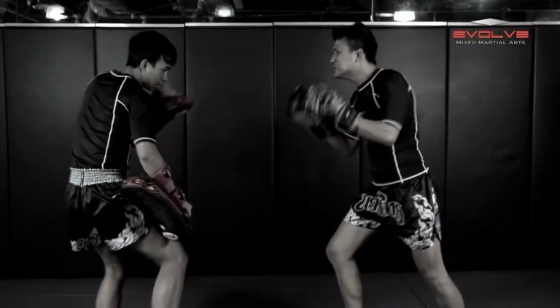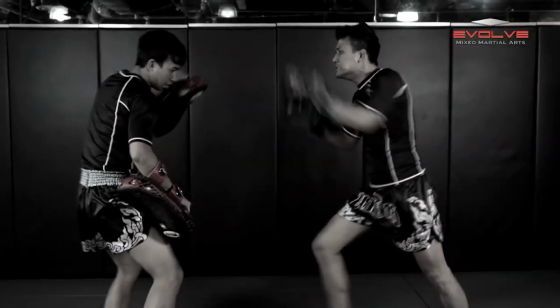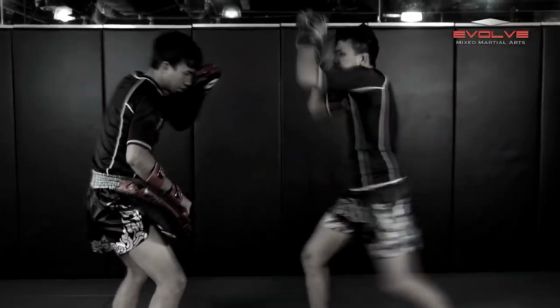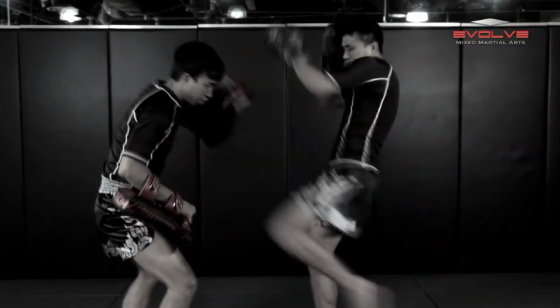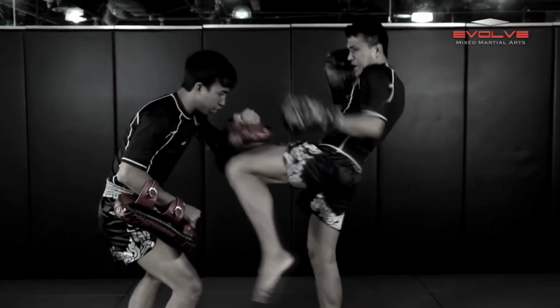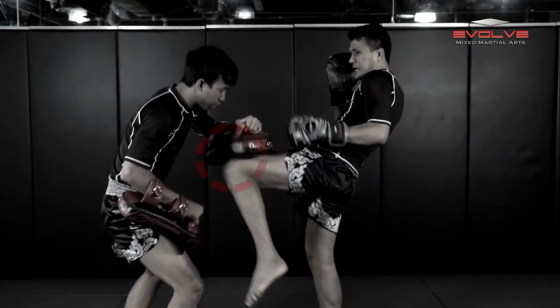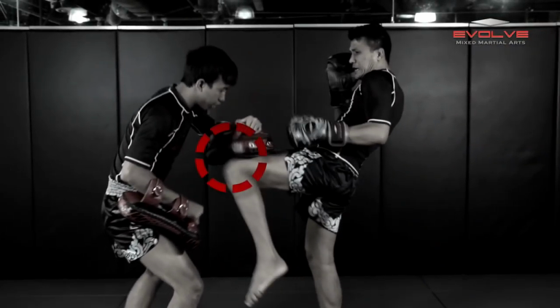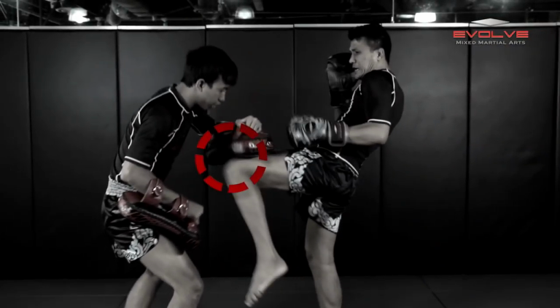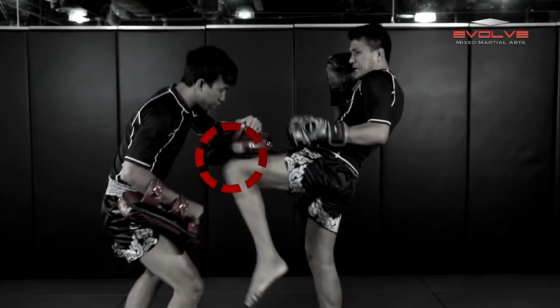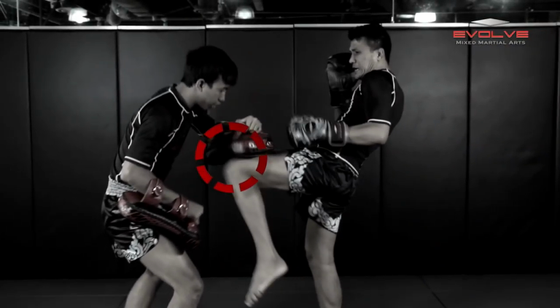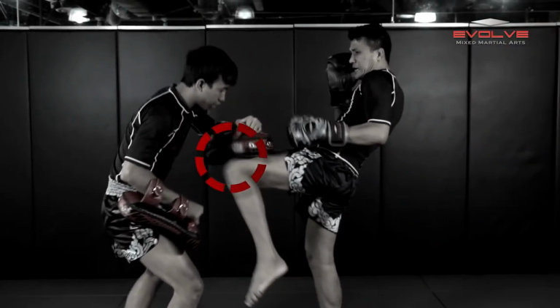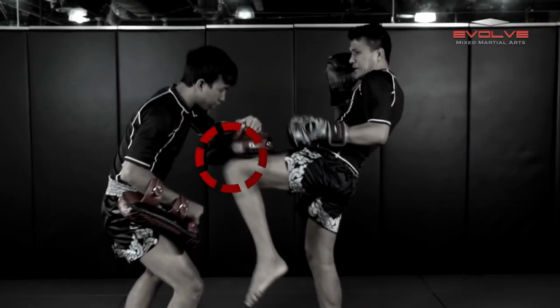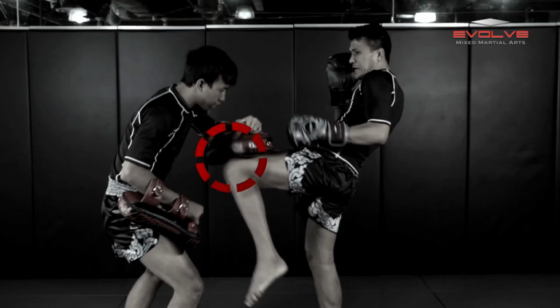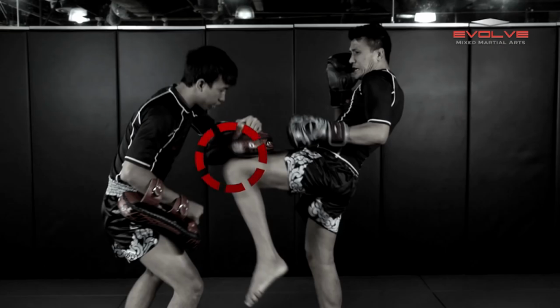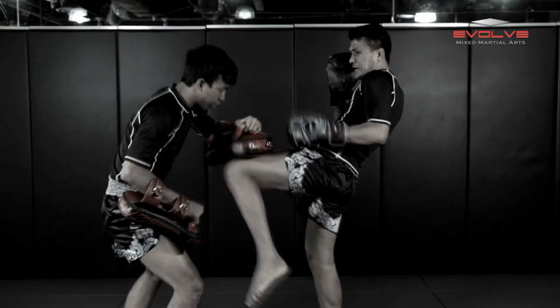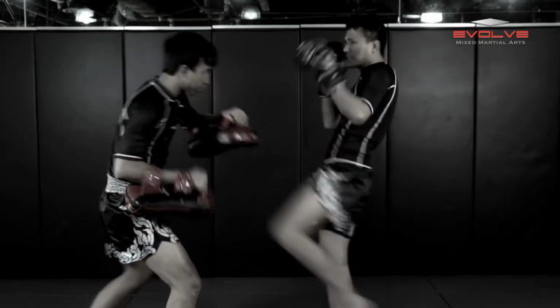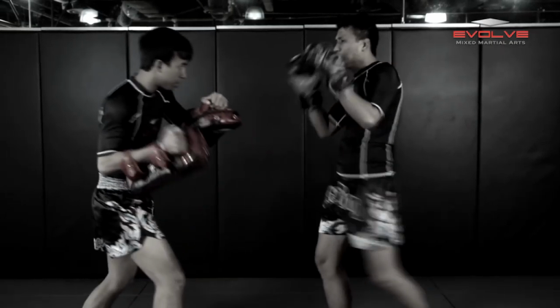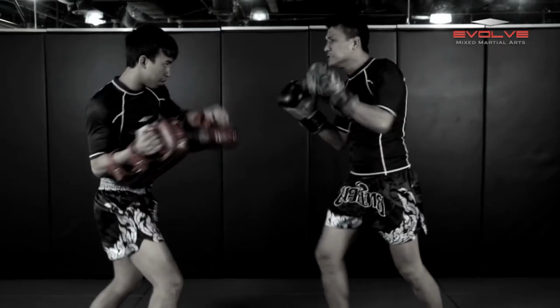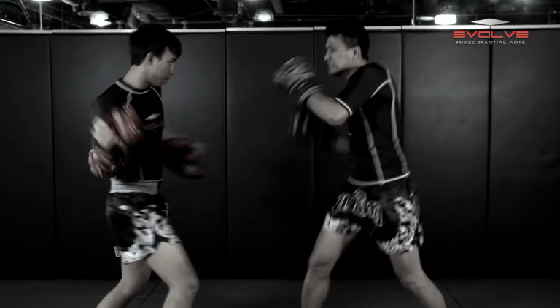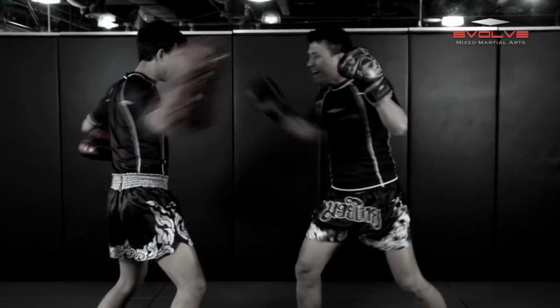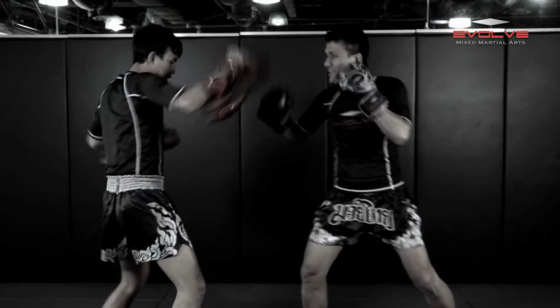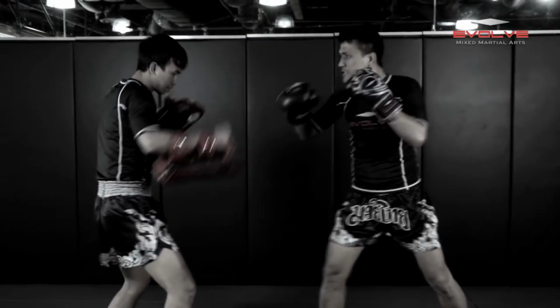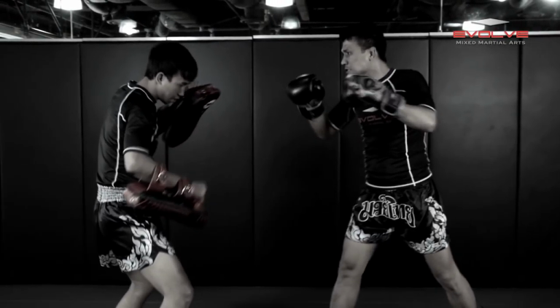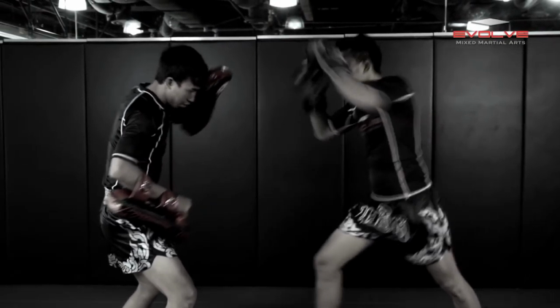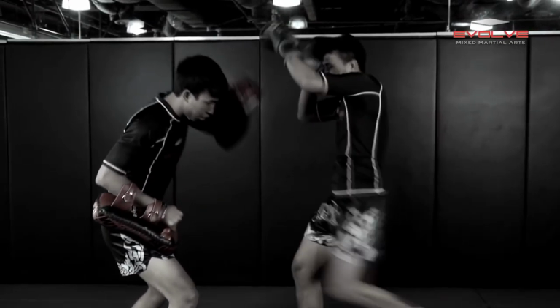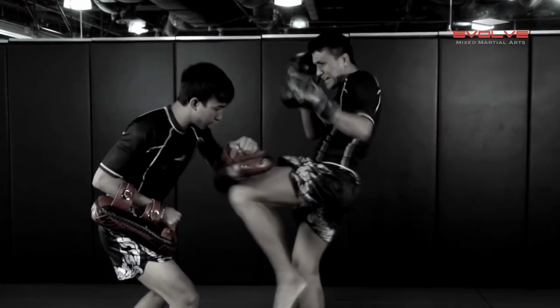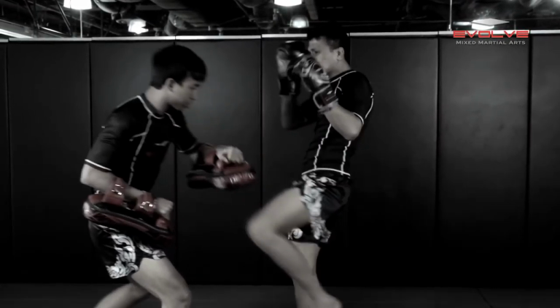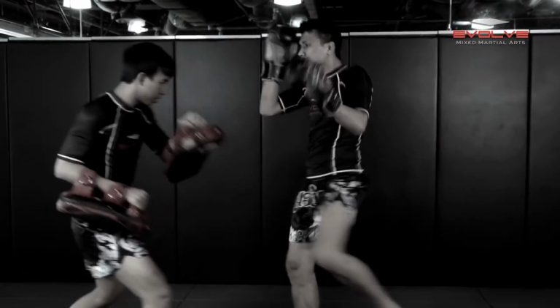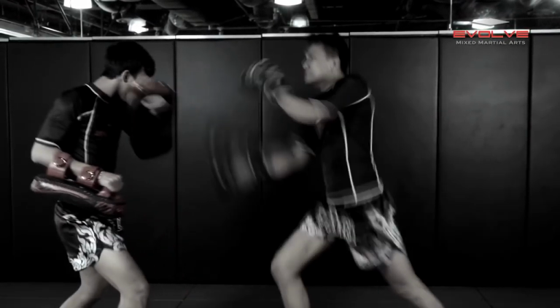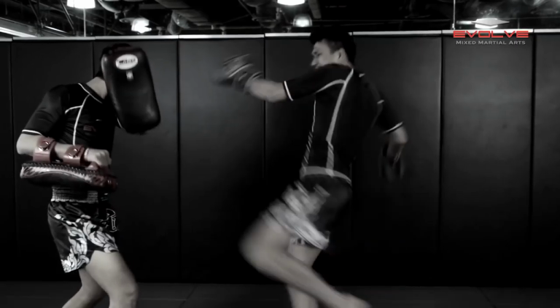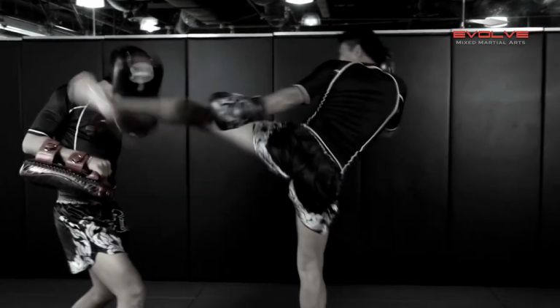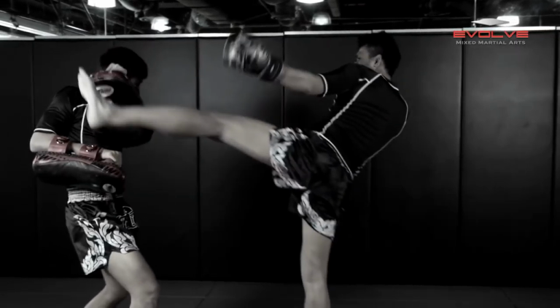Before Bang Pli Noi can reset, Sam A throws a left knee to the body. He follows it up with a right hook, a left knee to the head, and a left high kick.